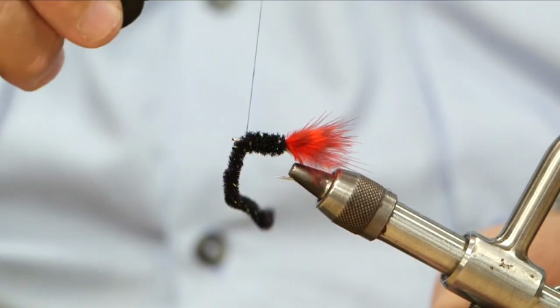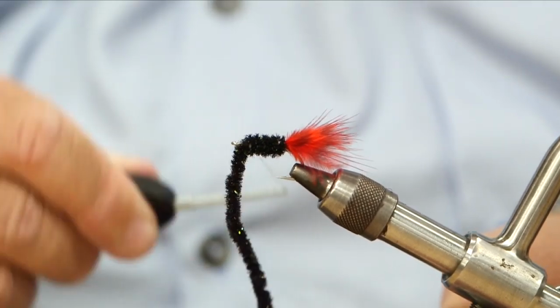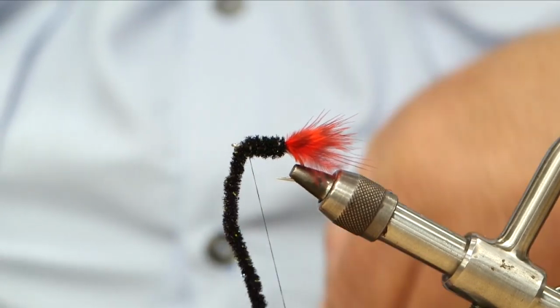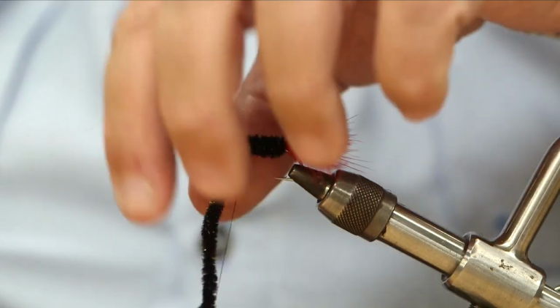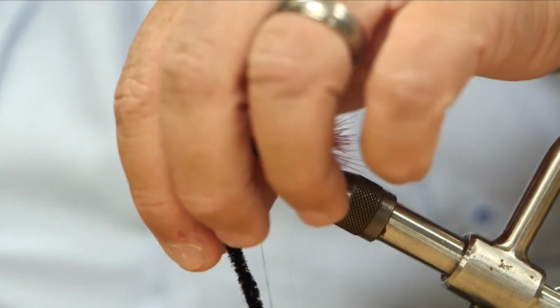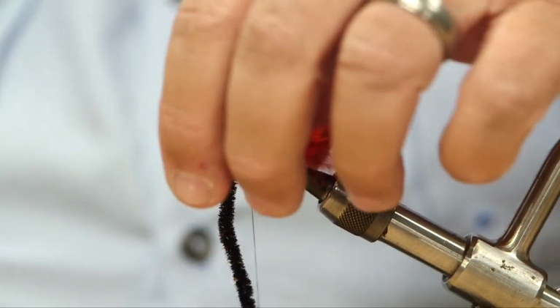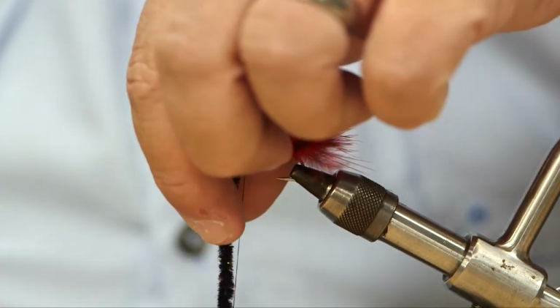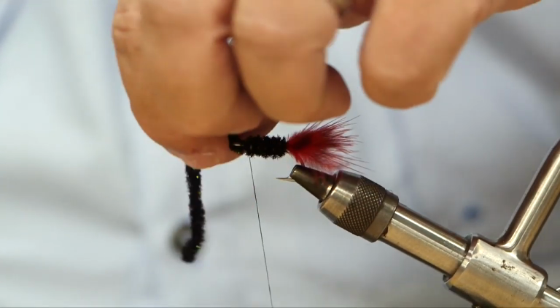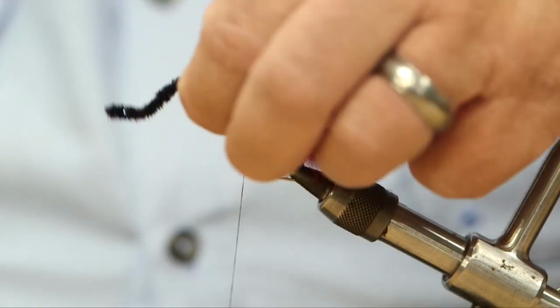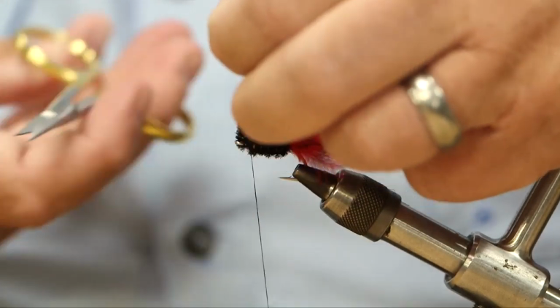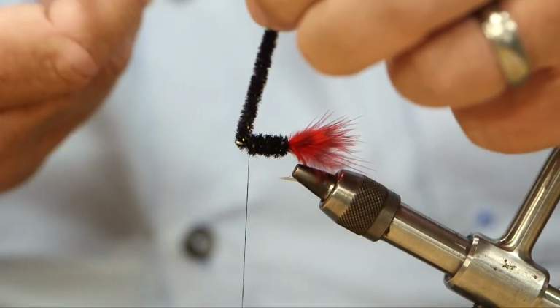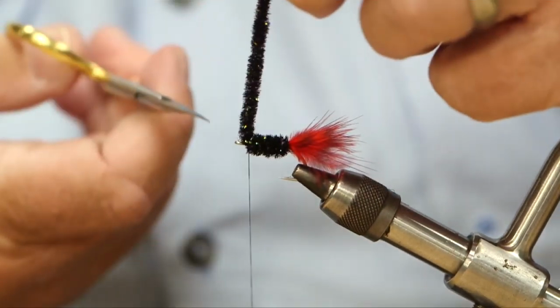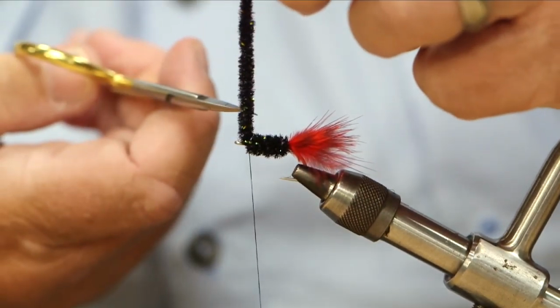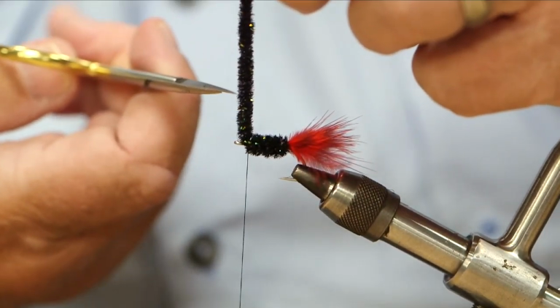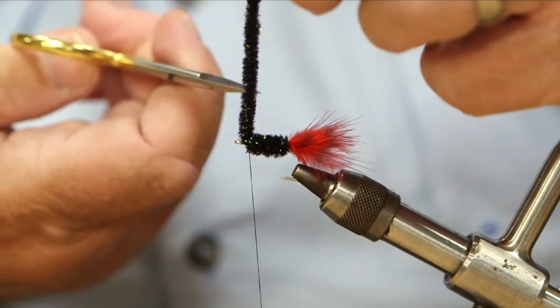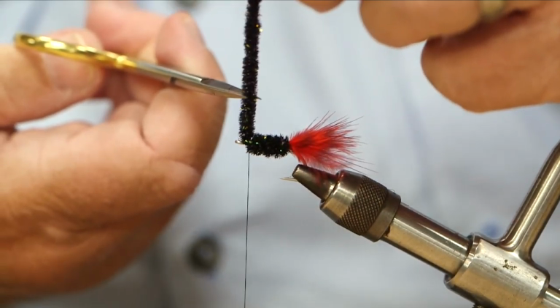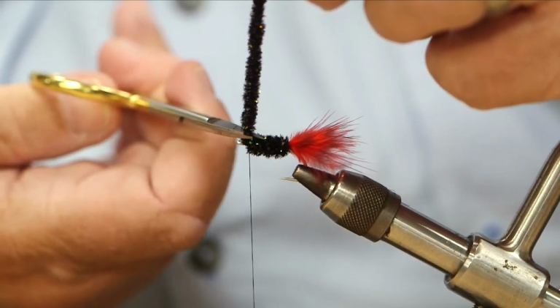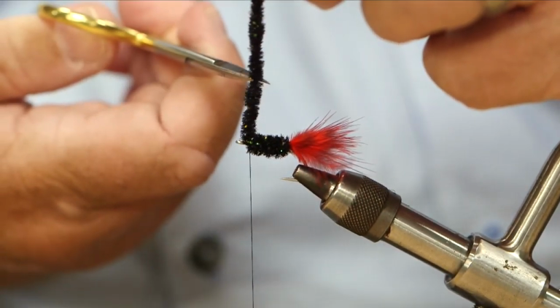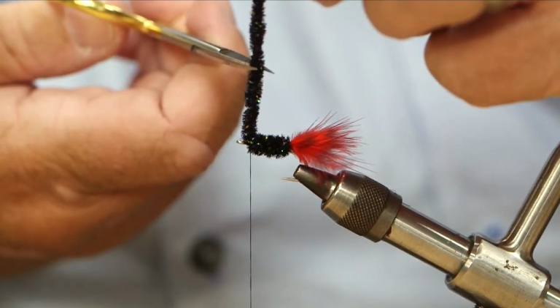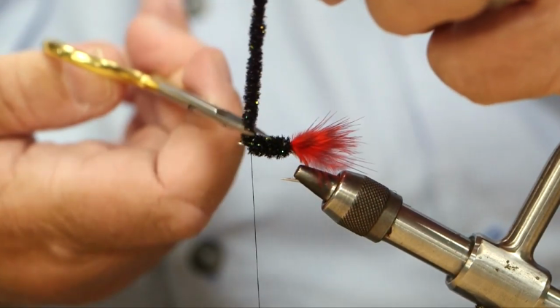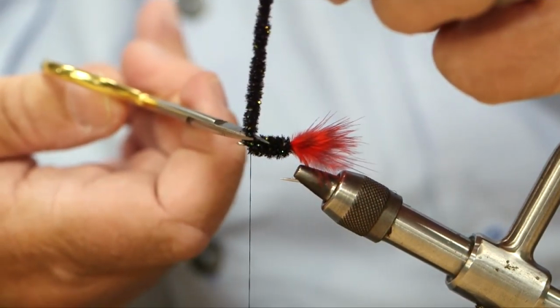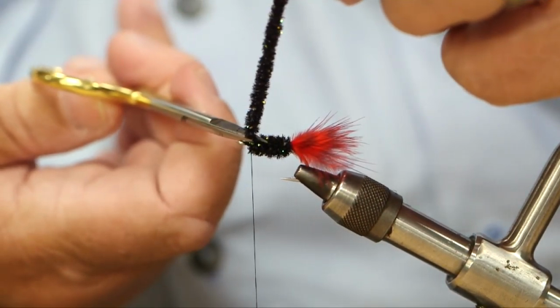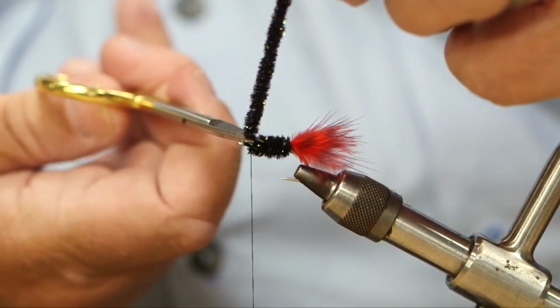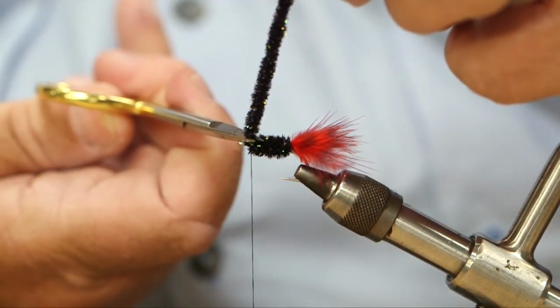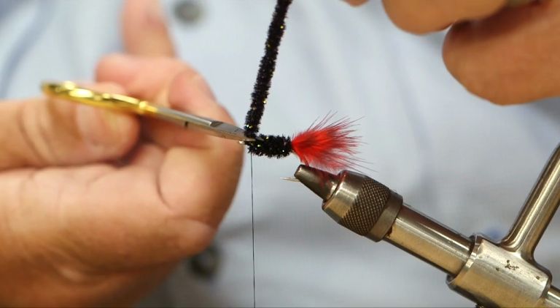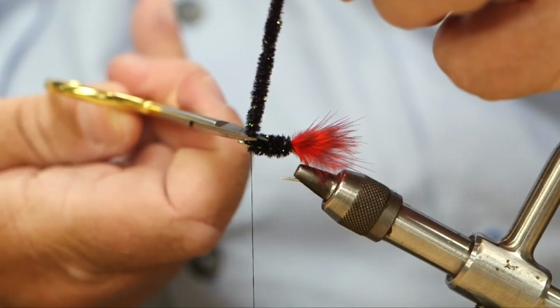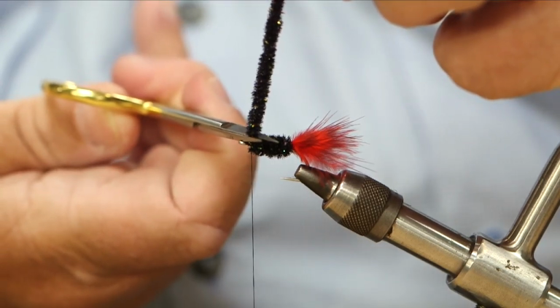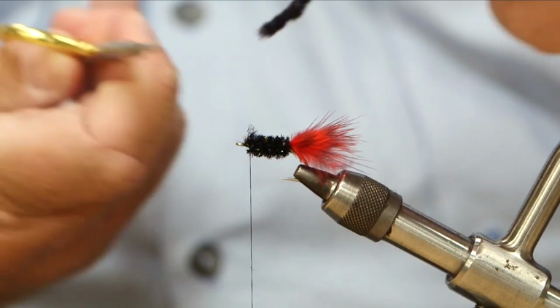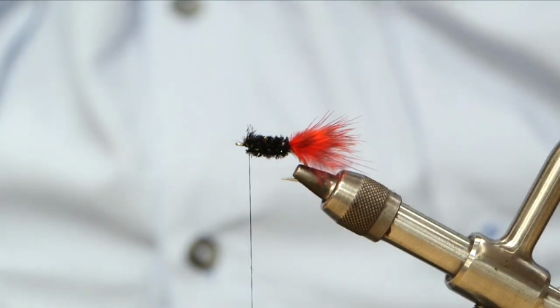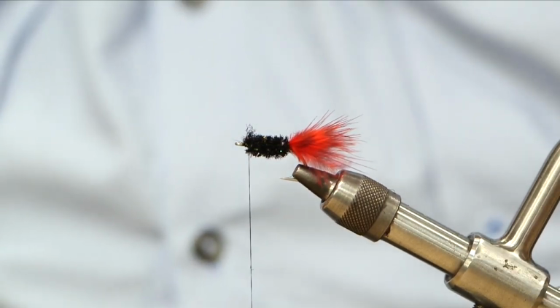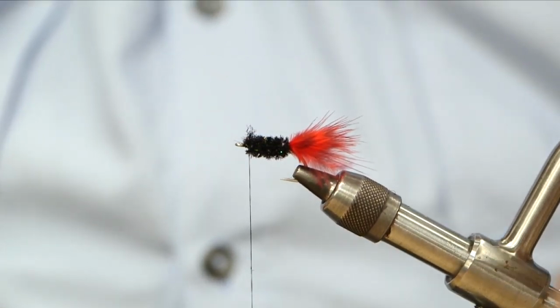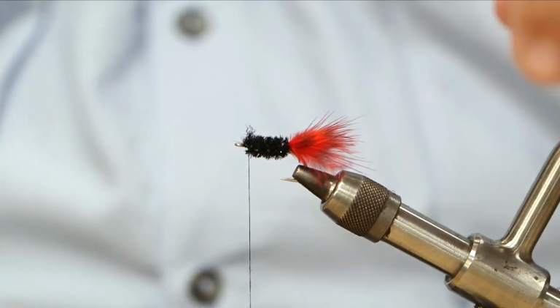So the first thing you want to do is make sure you get the right hook. When I cut, I tend to bring the scissors down, just take them down the piece of material that I'm using, and cut.